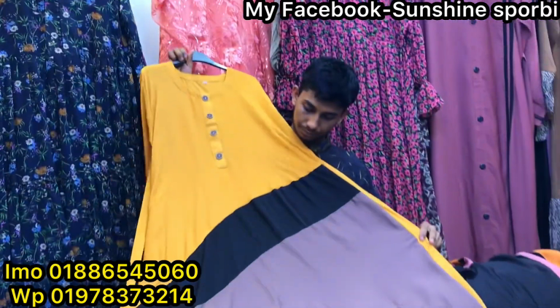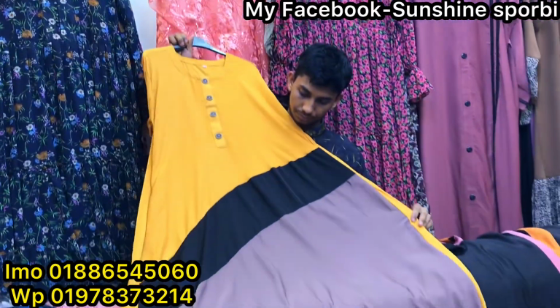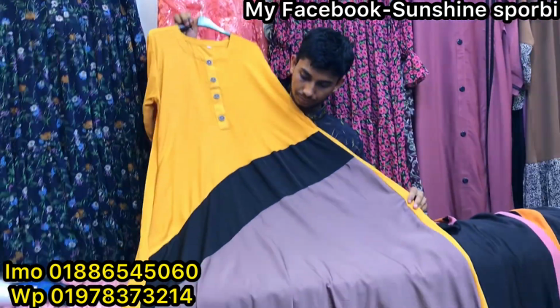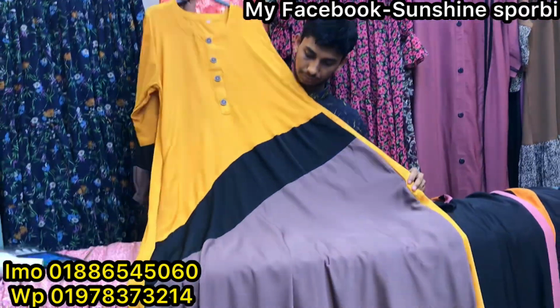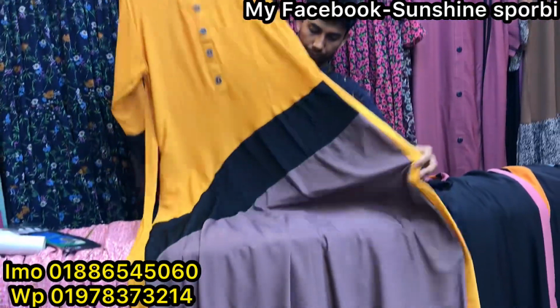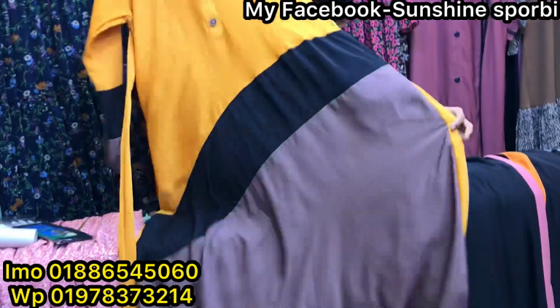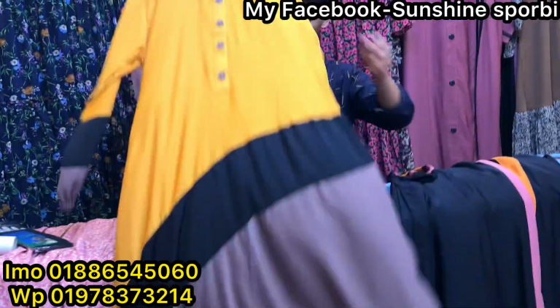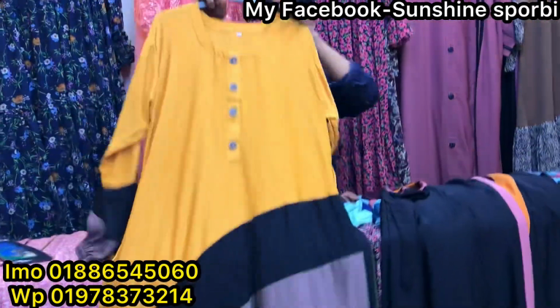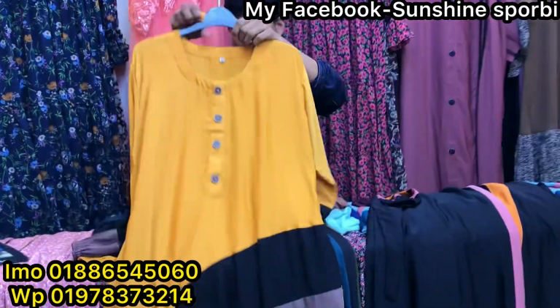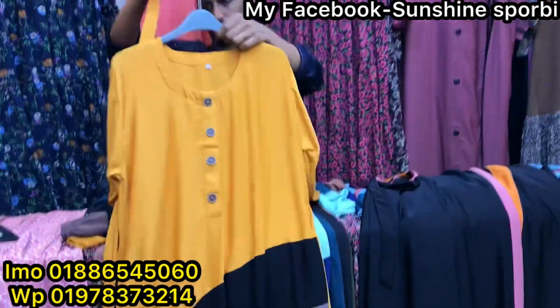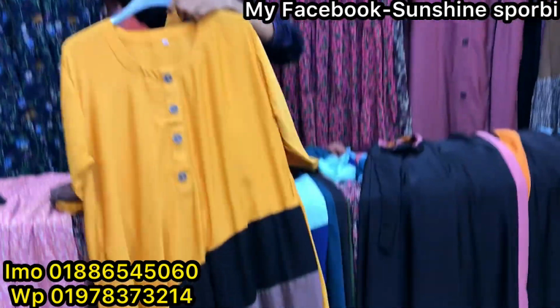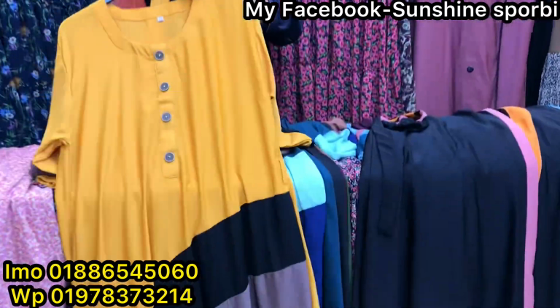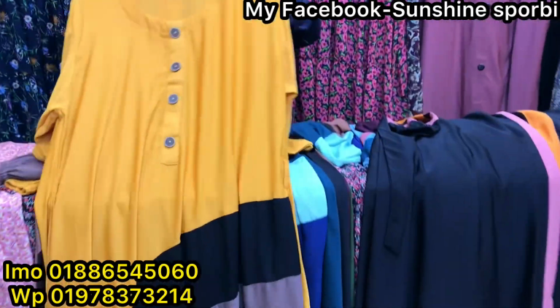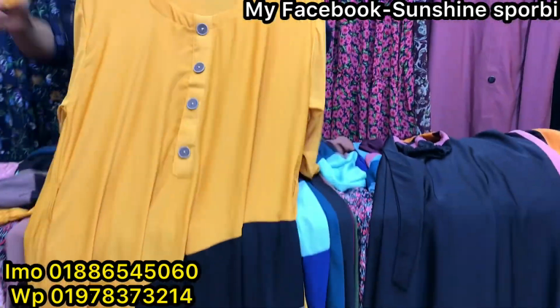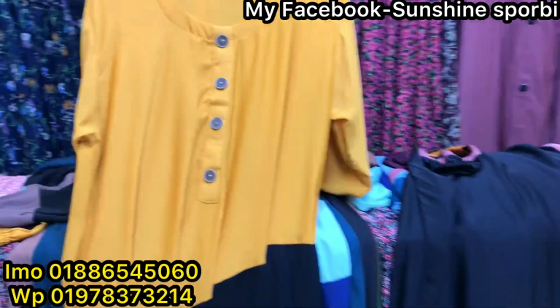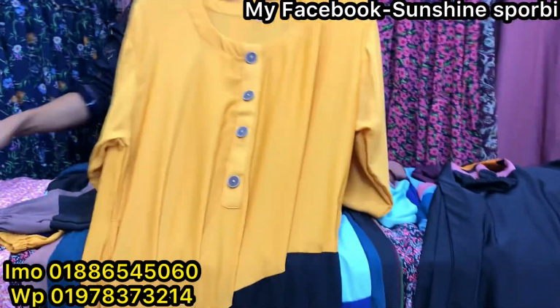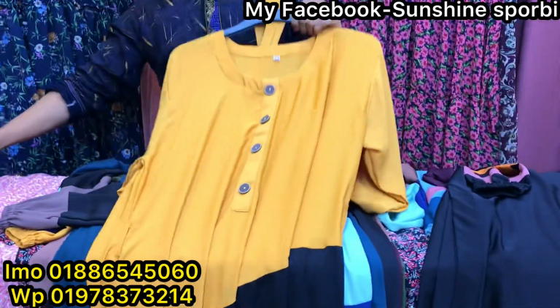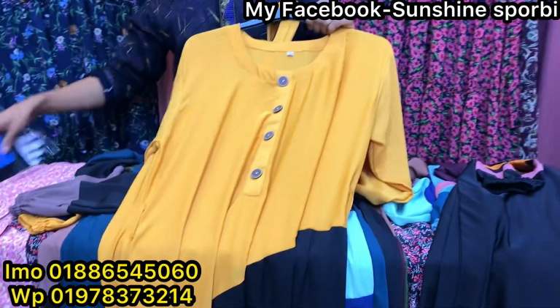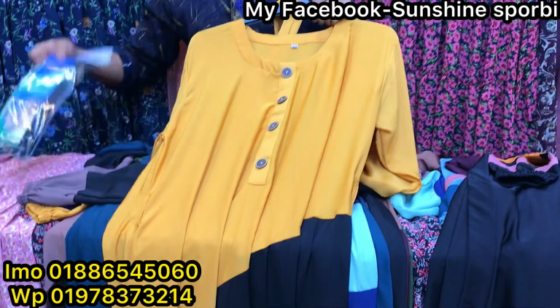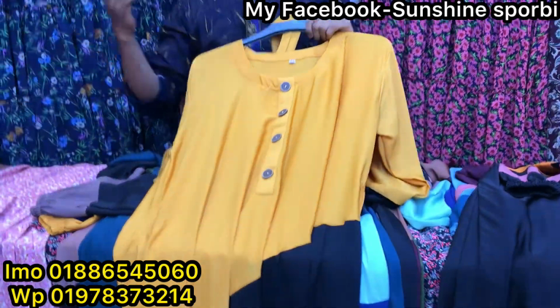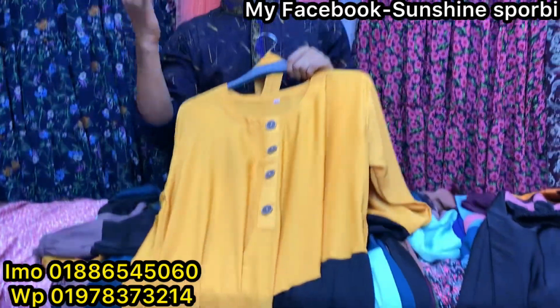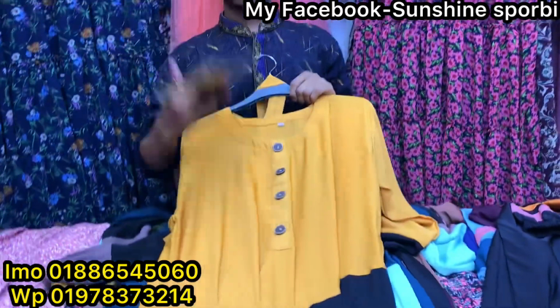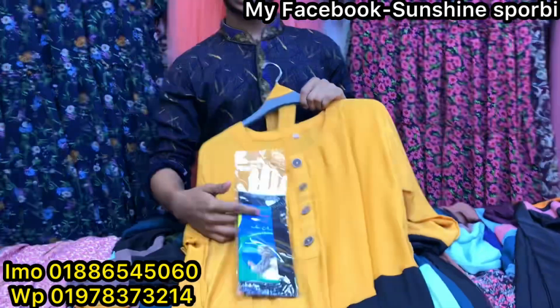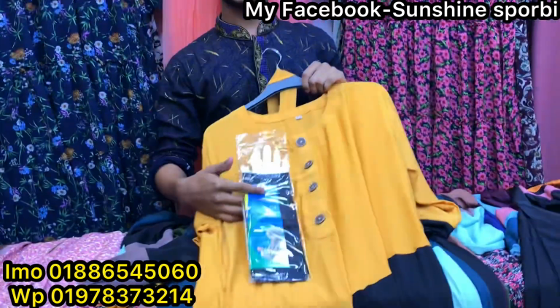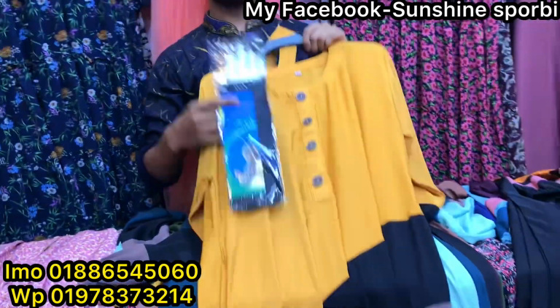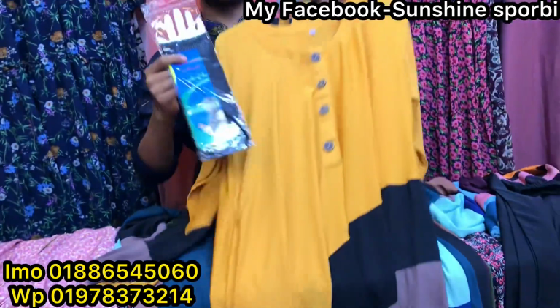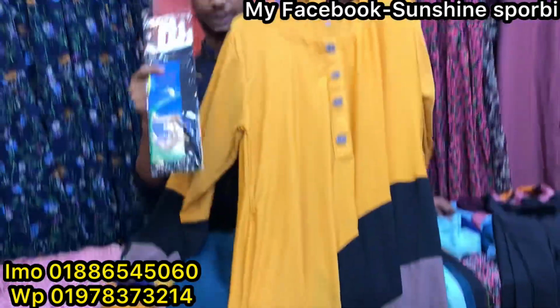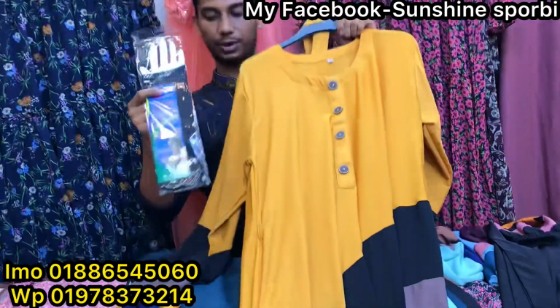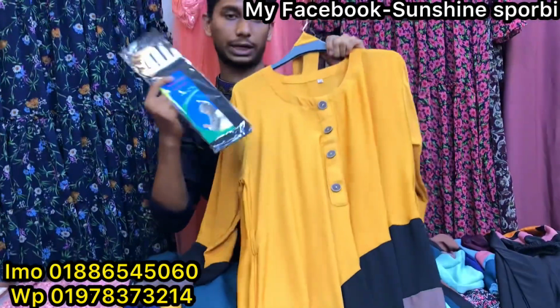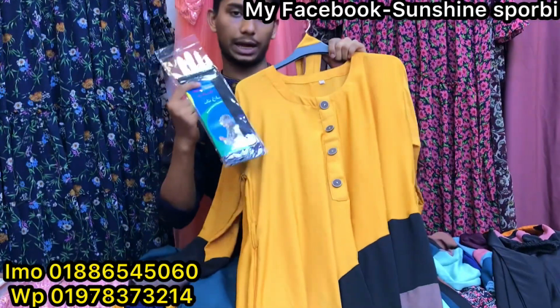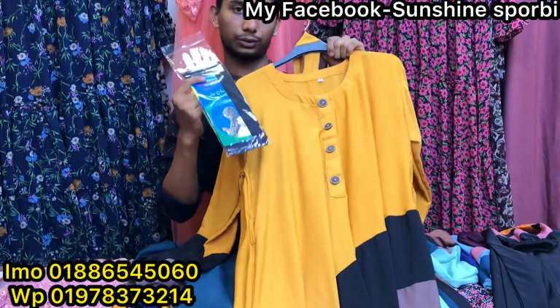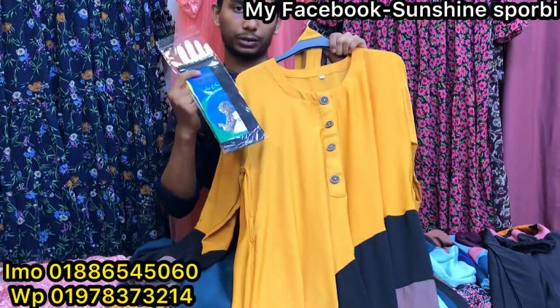By taking the price, you can see the color. But if you want to buy a gift from these, you can give a gift.